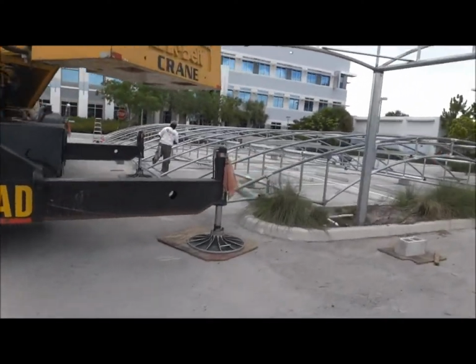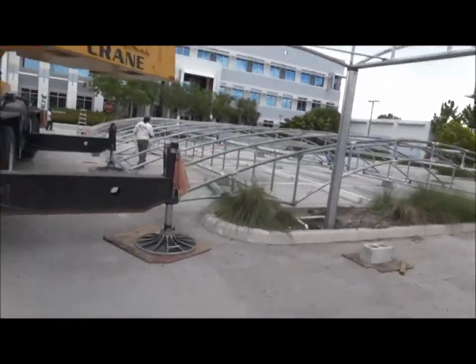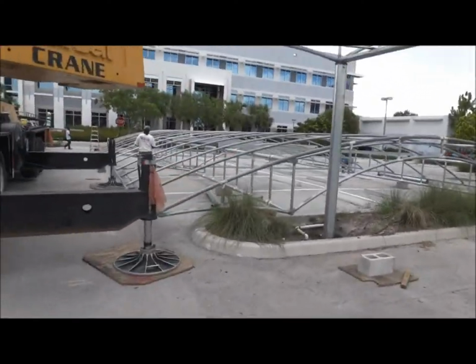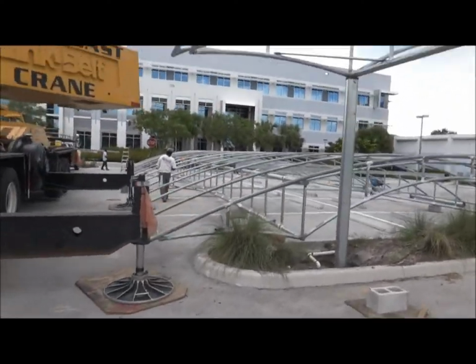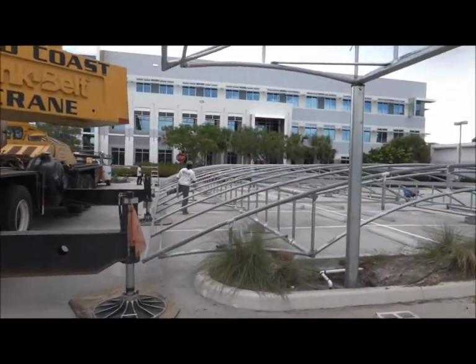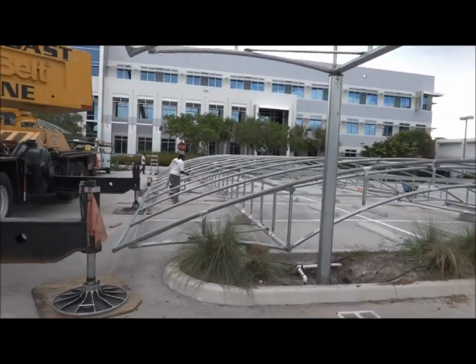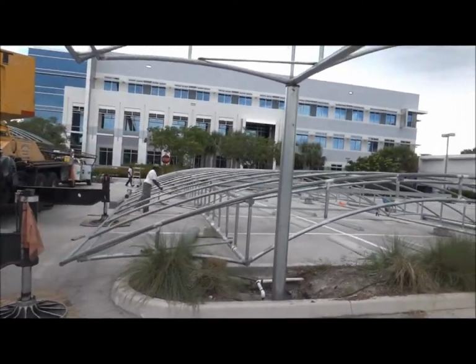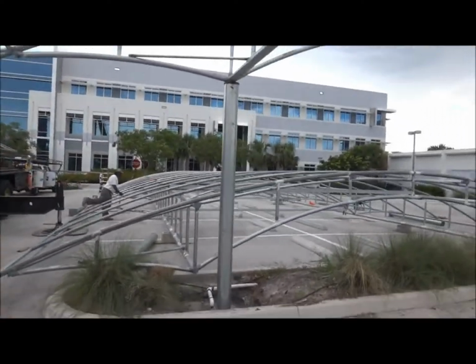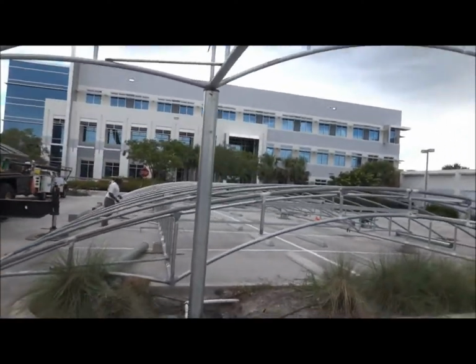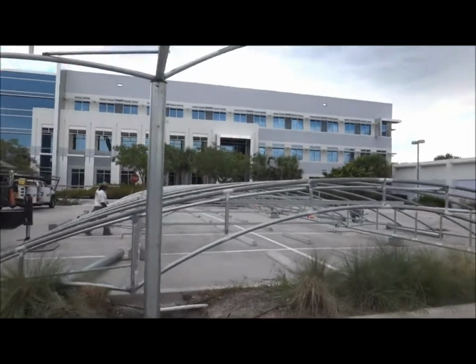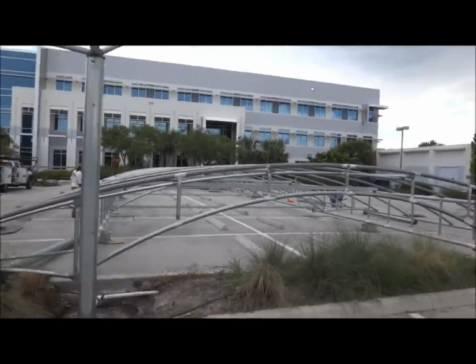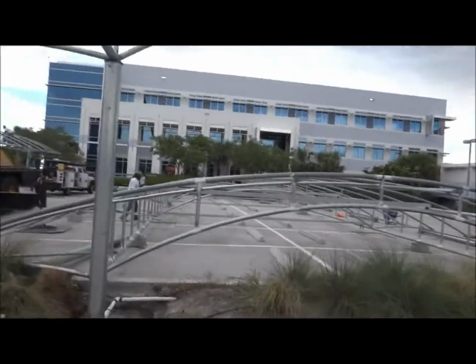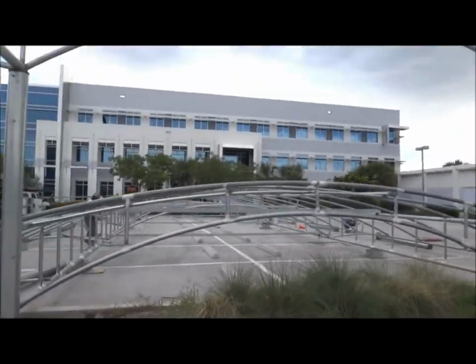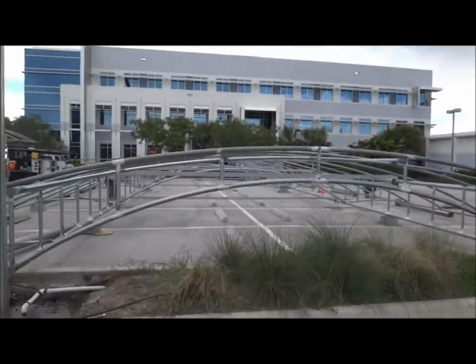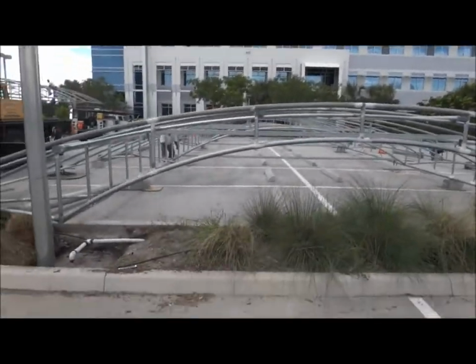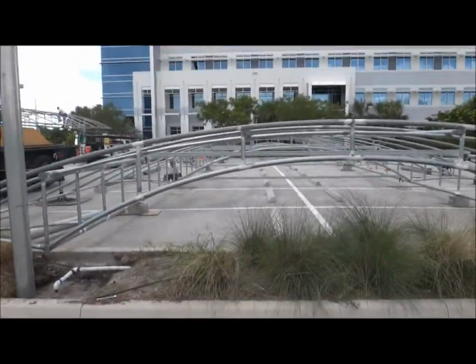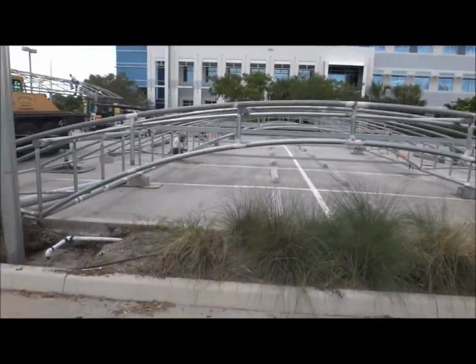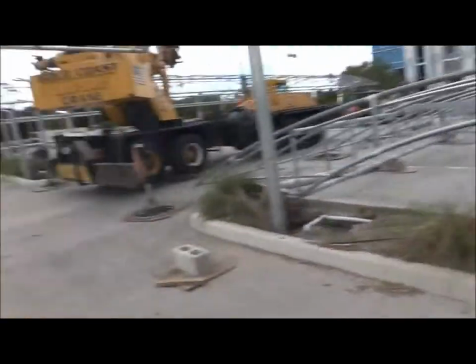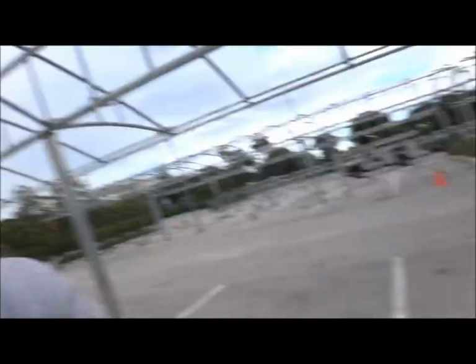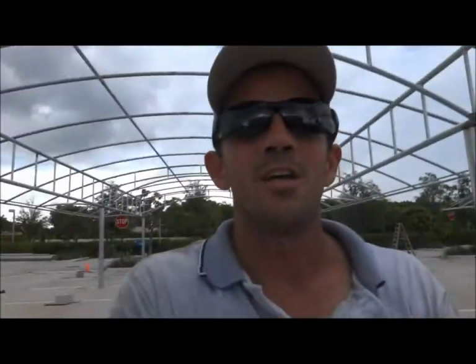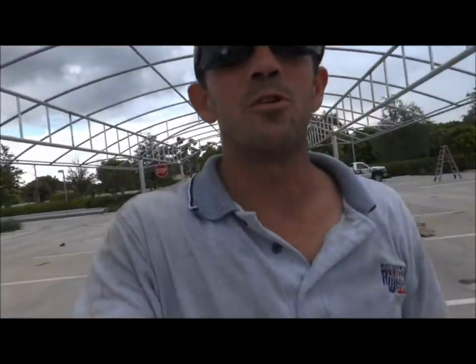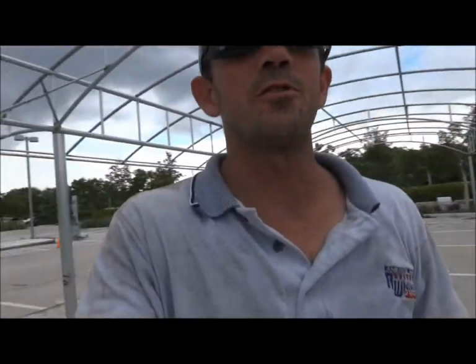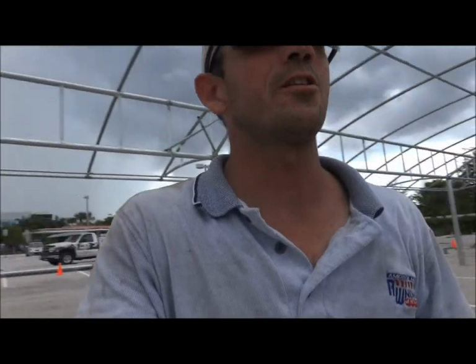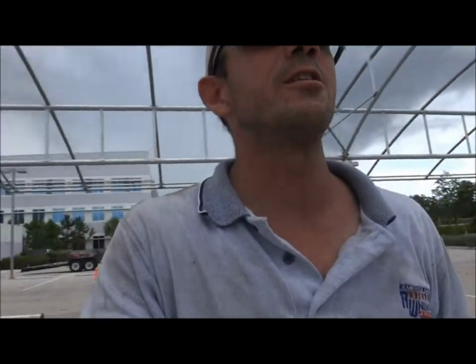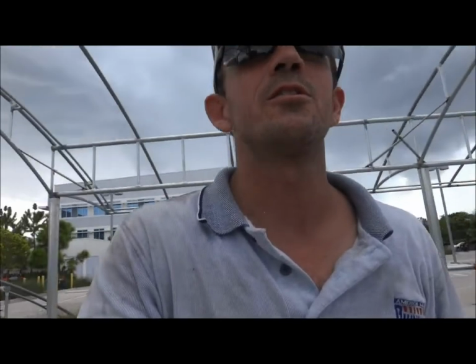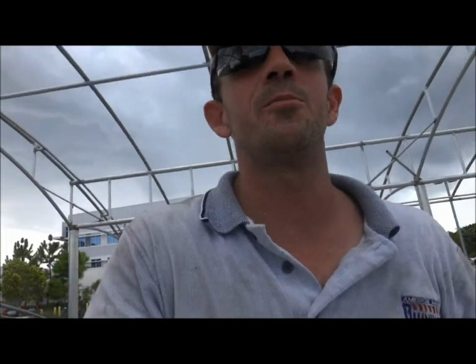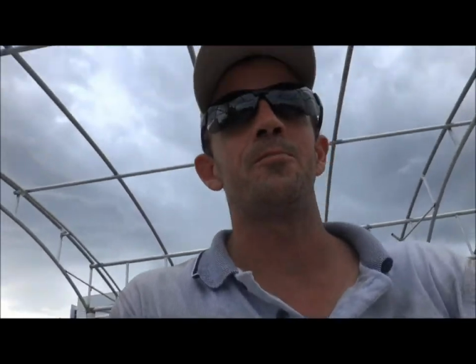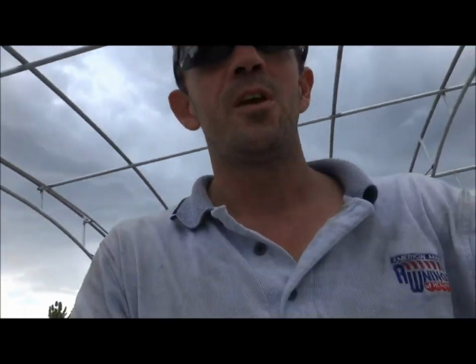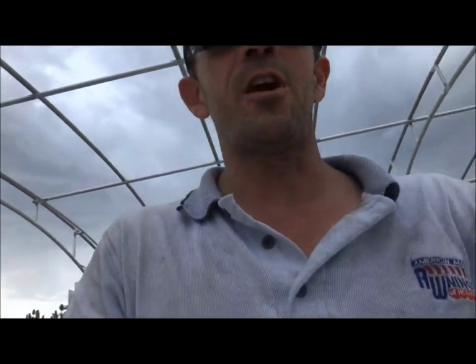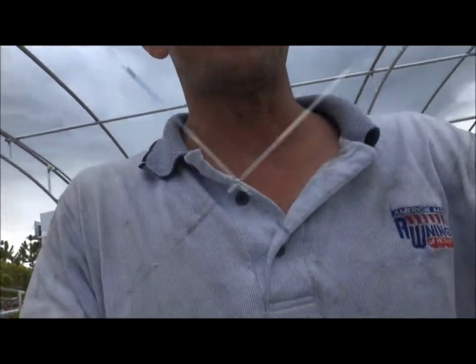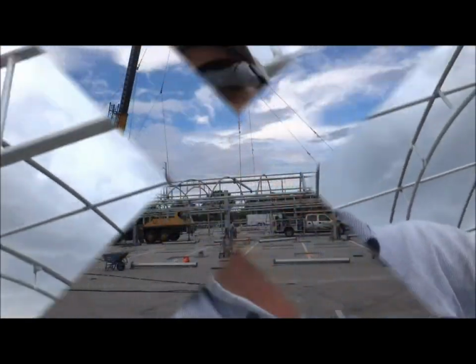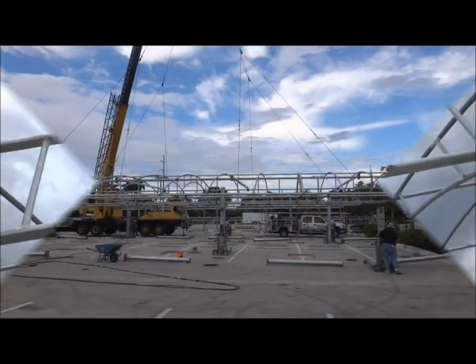Three down, one more to go today. We'll shoot for getting four of these frames up today, which is quite a feat. And then we'll shoot for the other two tomorrow. If the crane was on time, we'd have got them all.